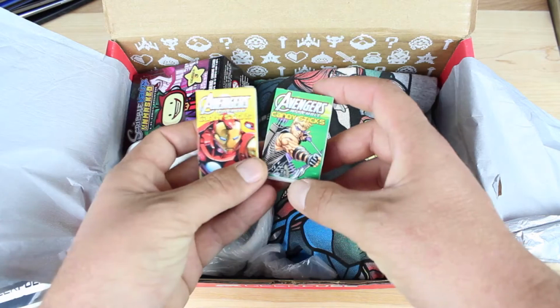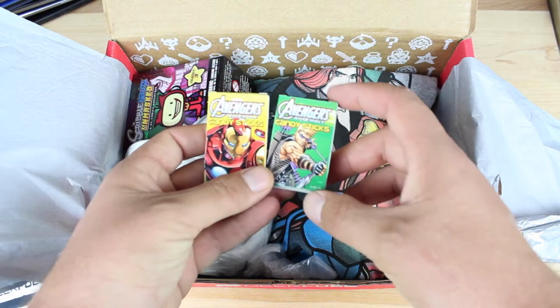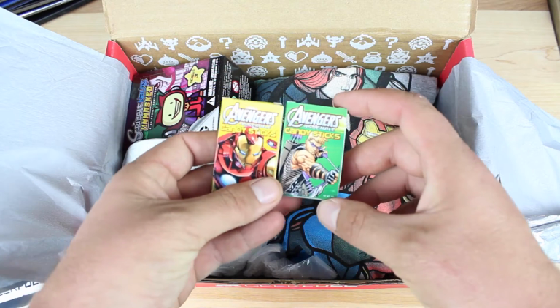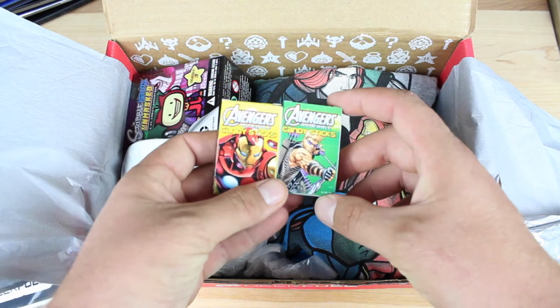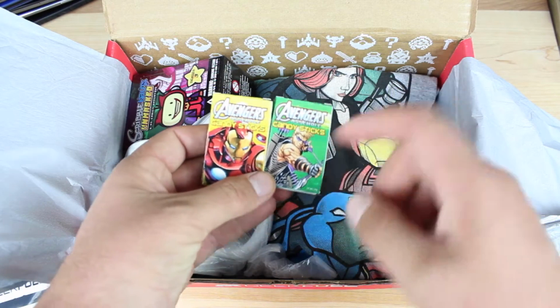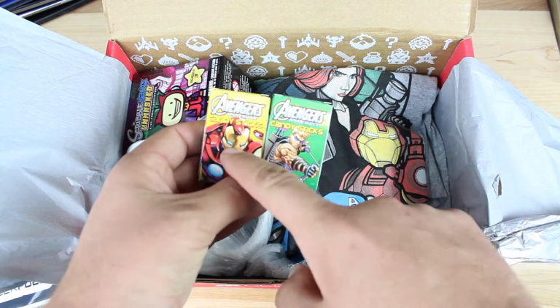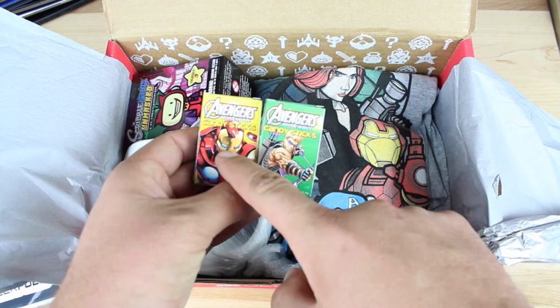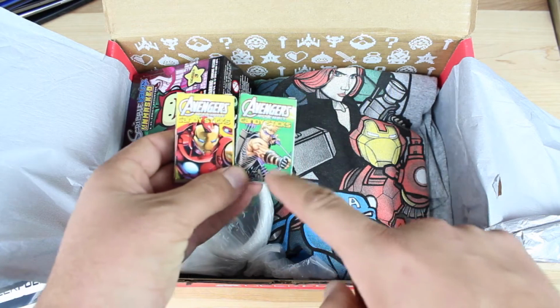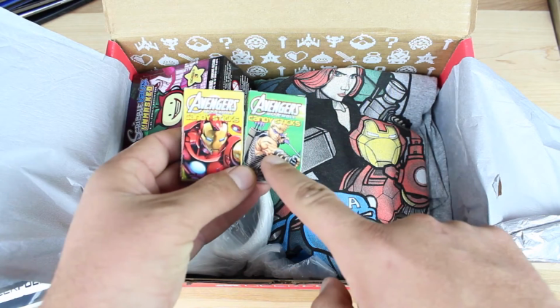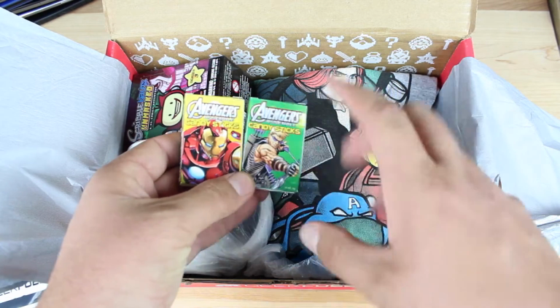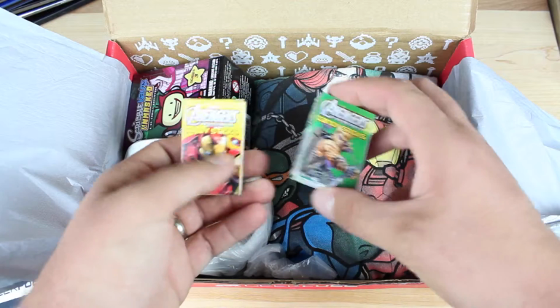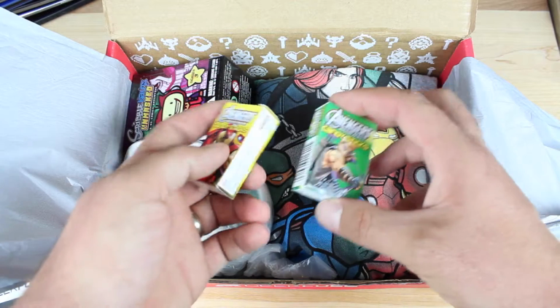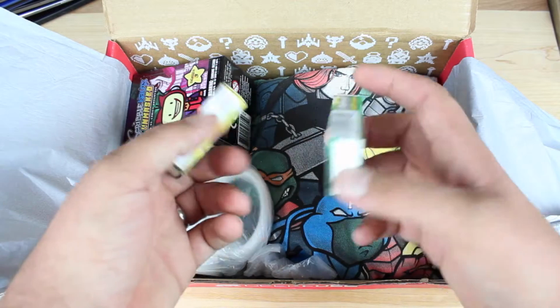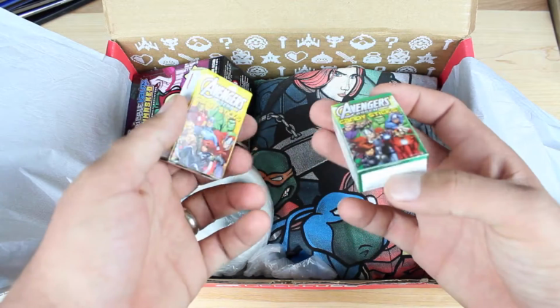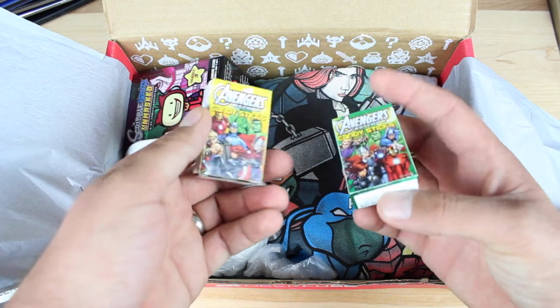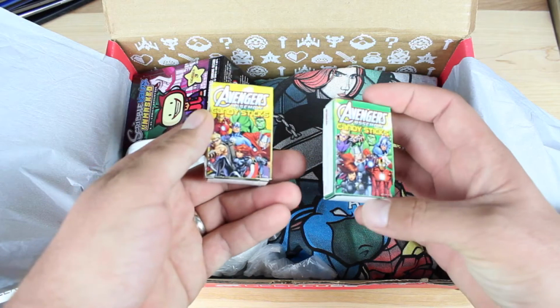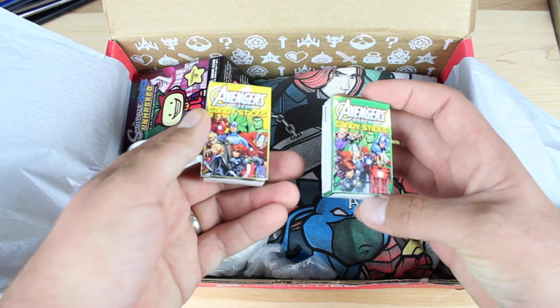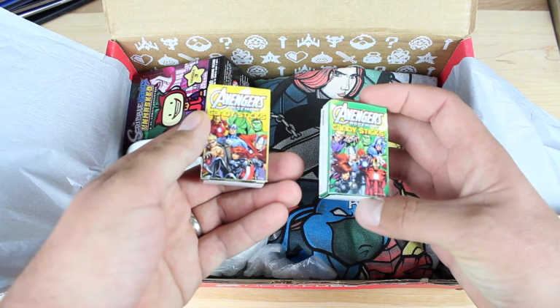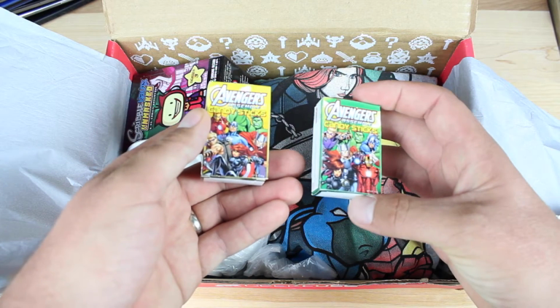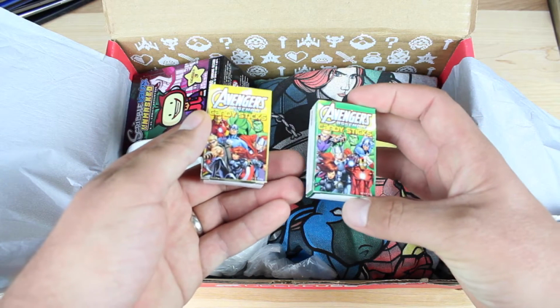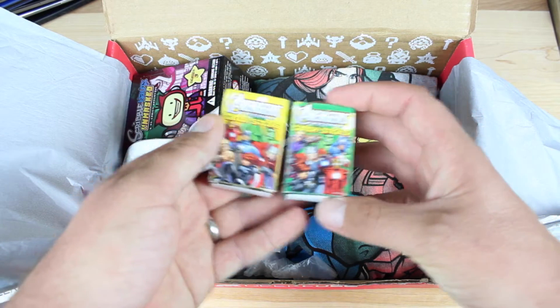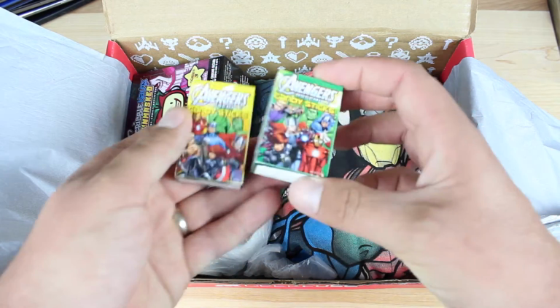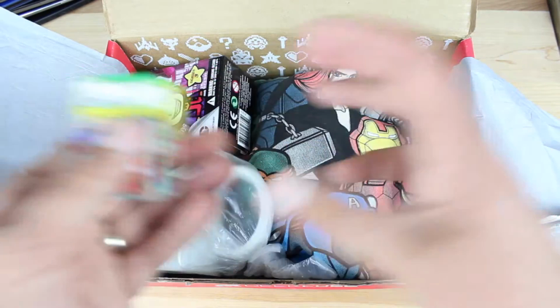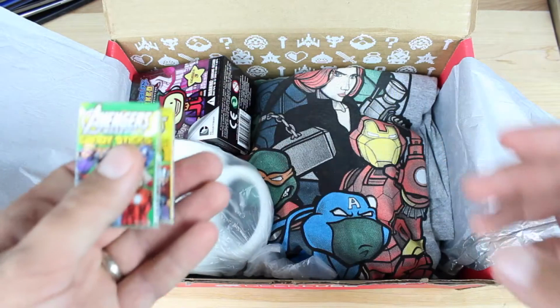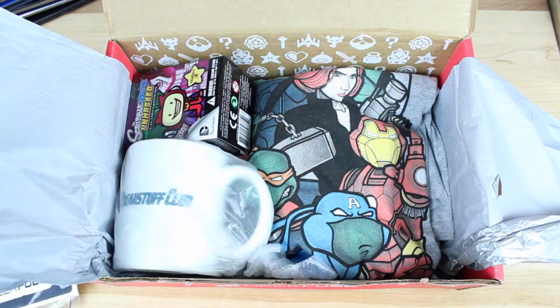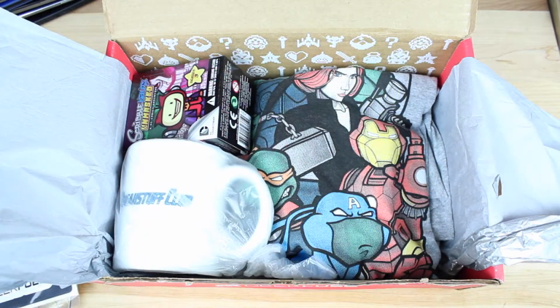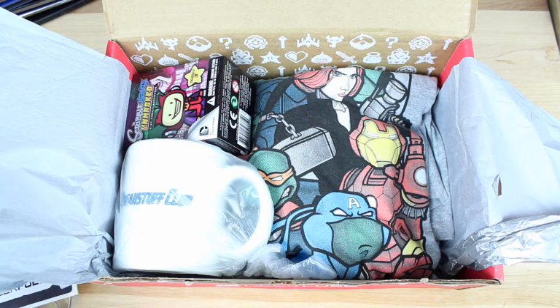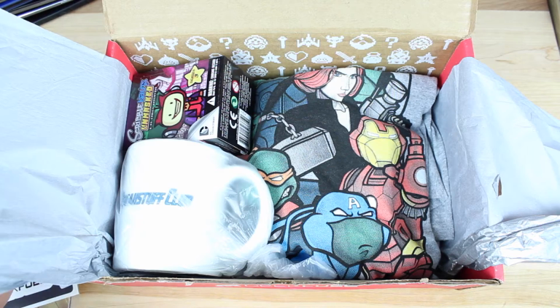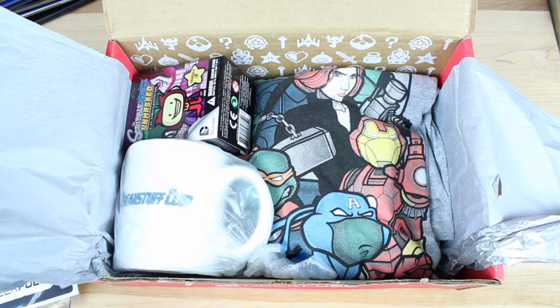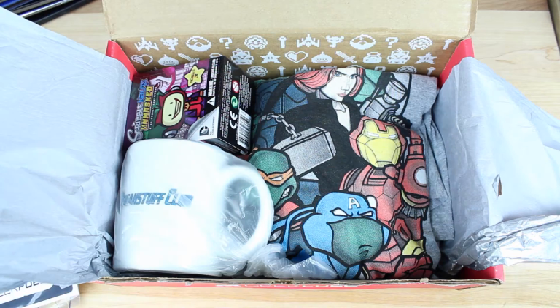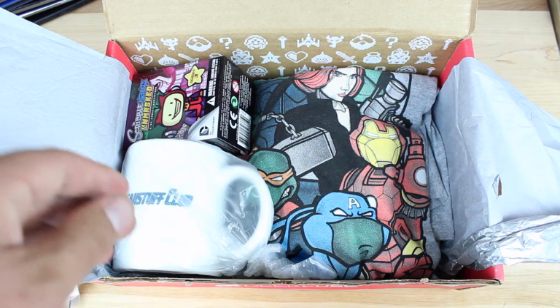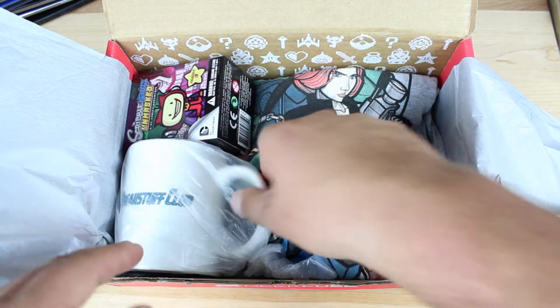So we've got some Avengers candy sticks. It looks like we've got Iron Man and a little bit of Hawkeye action going on there. So you guys can see there's some Avengers candy sticks. That's pretty cool.